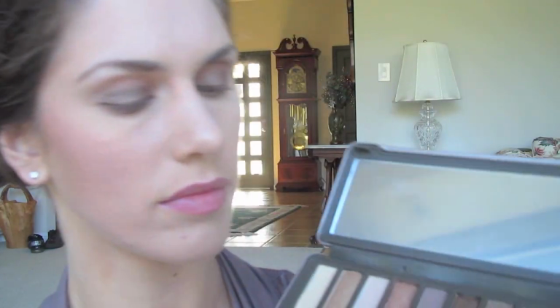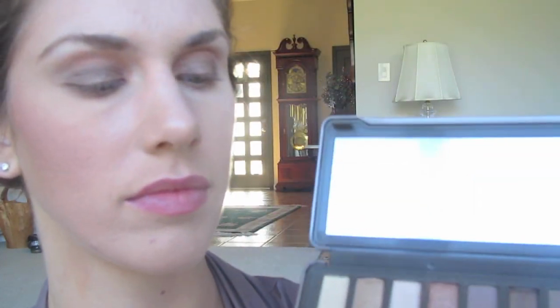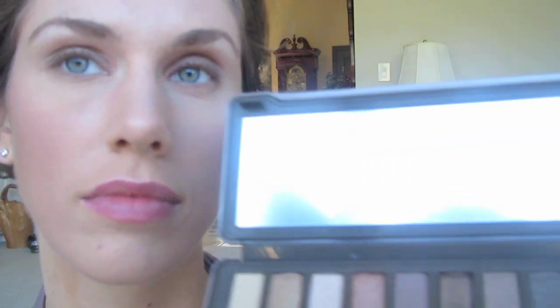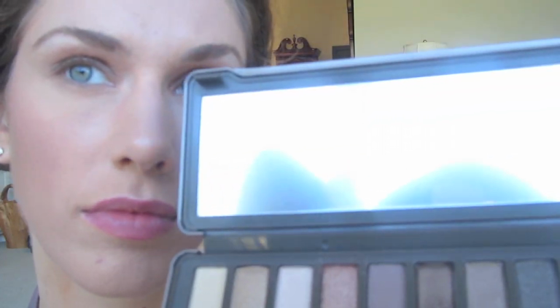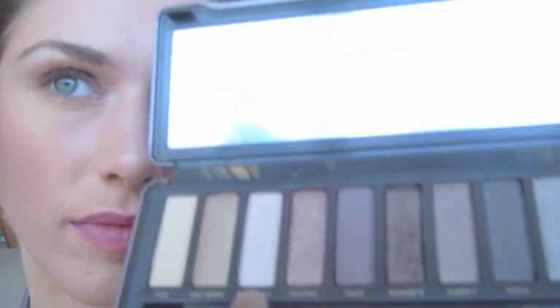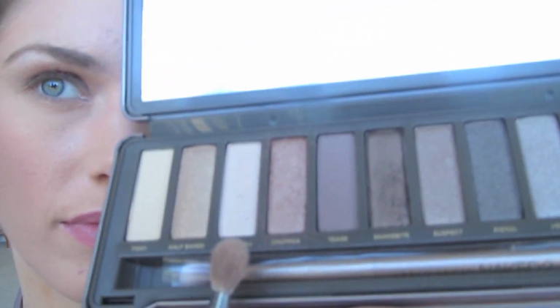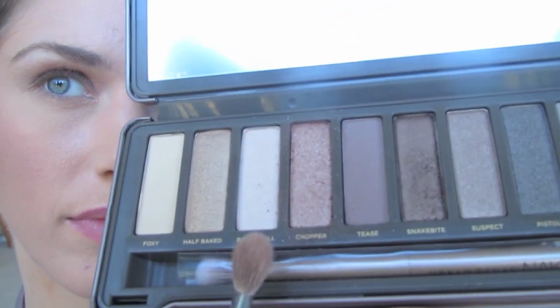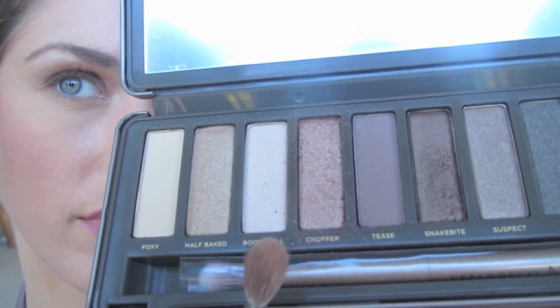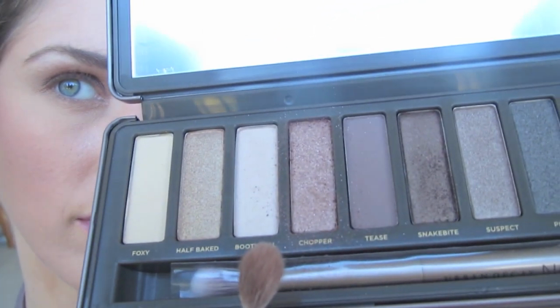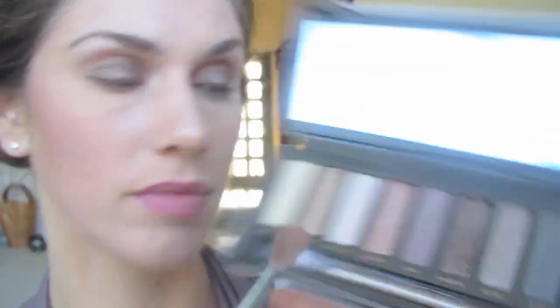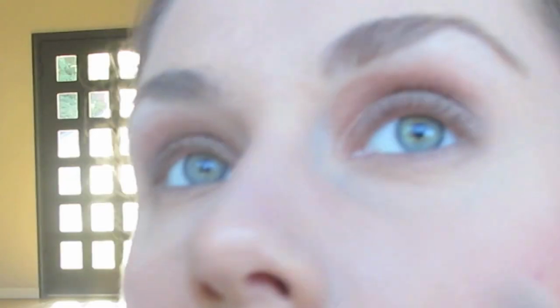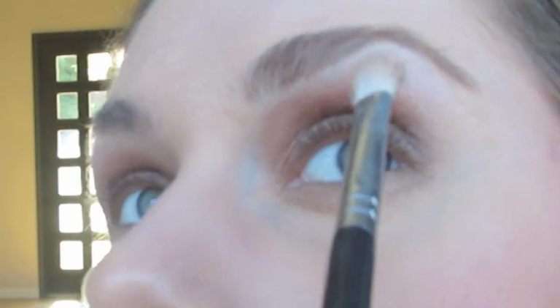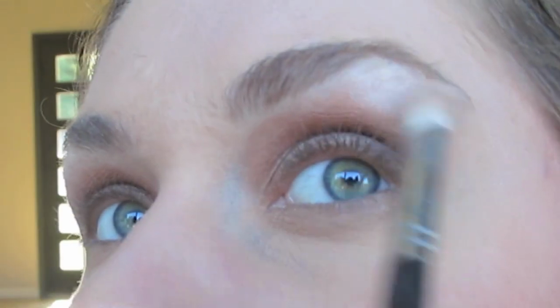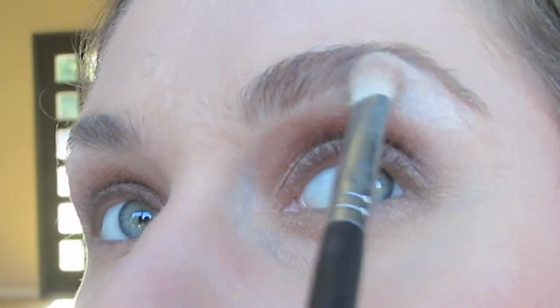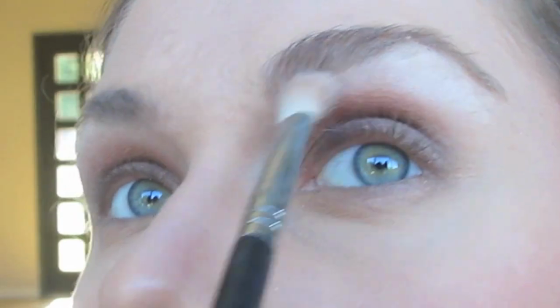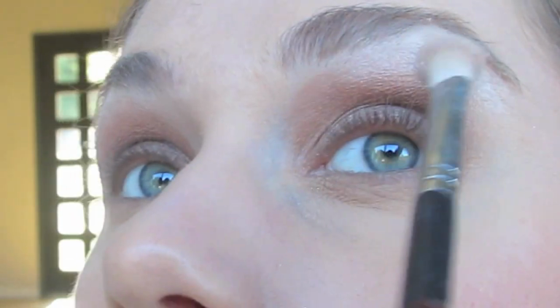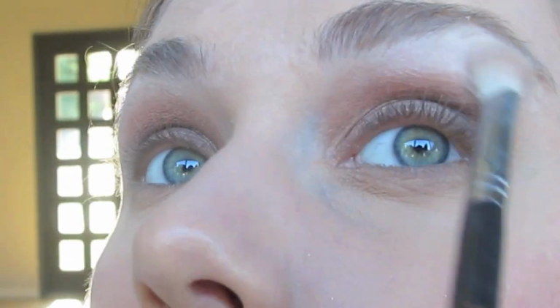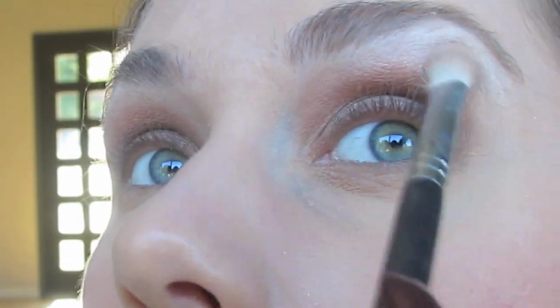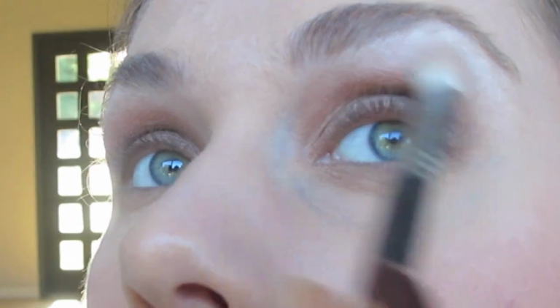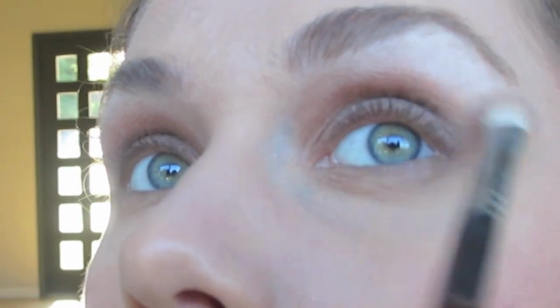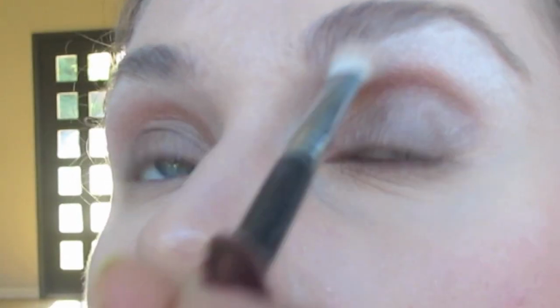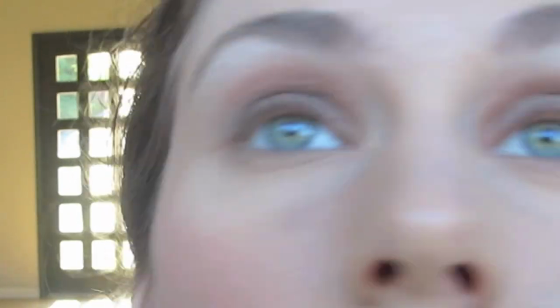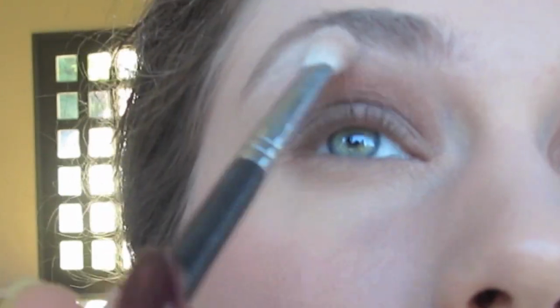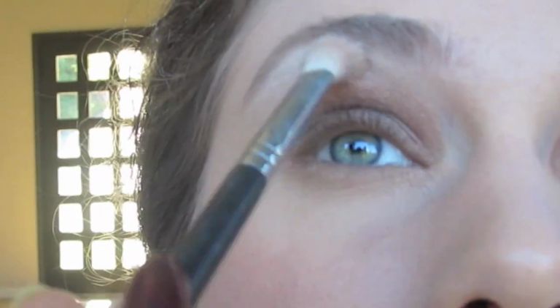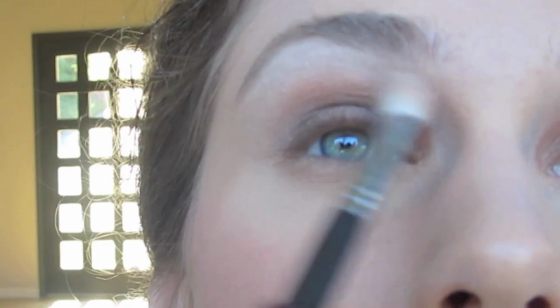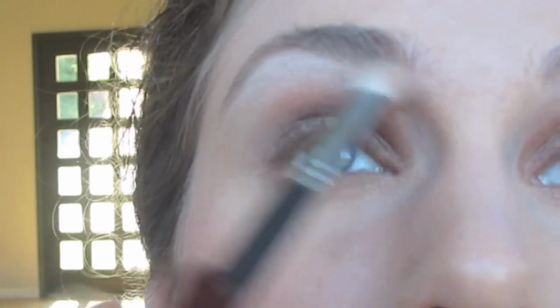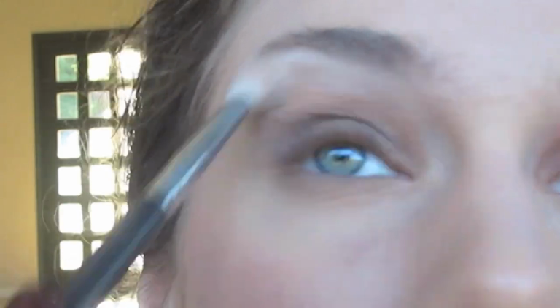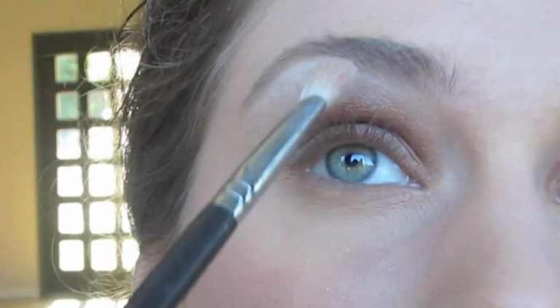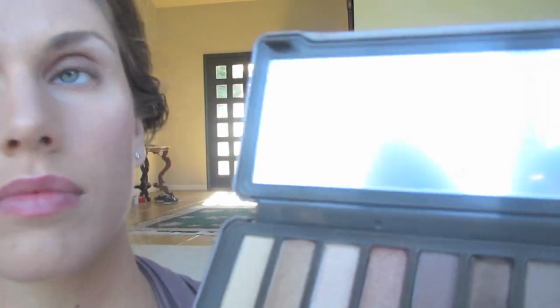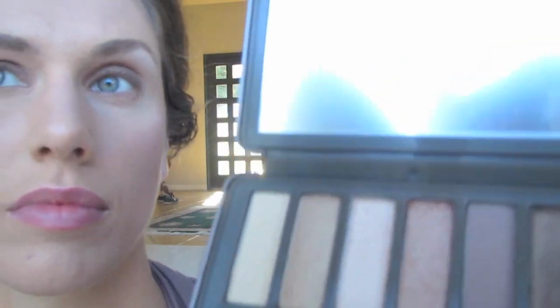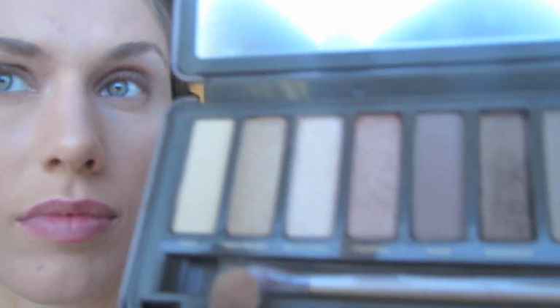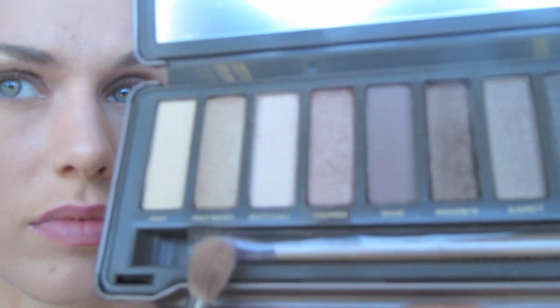Then on another blender I'm going to be taking Booty Call, which is kind of a nice, lightly shimmery color, and apply this with a blender to my brow. This will give it a kind of faded-out look because we're using a 222.